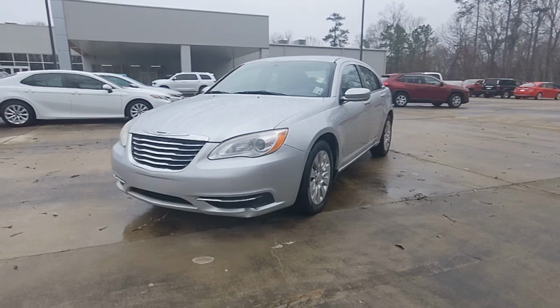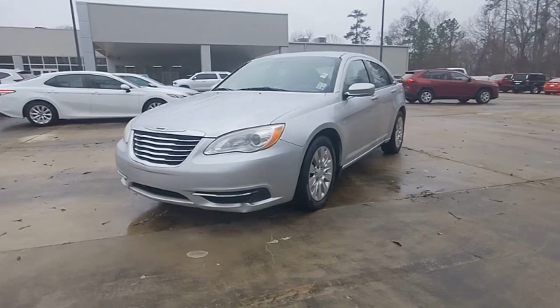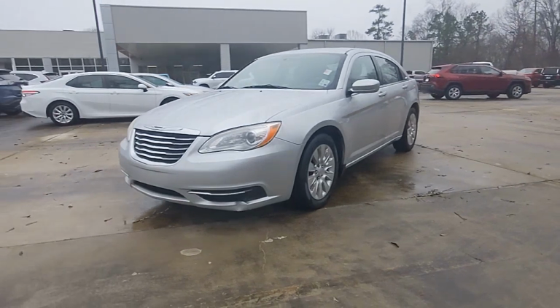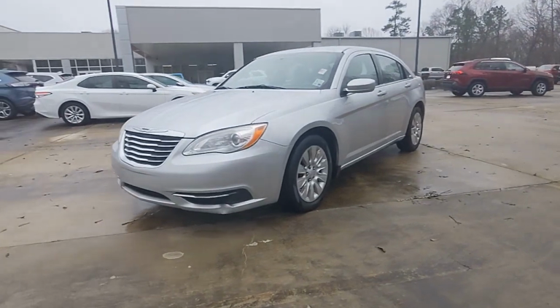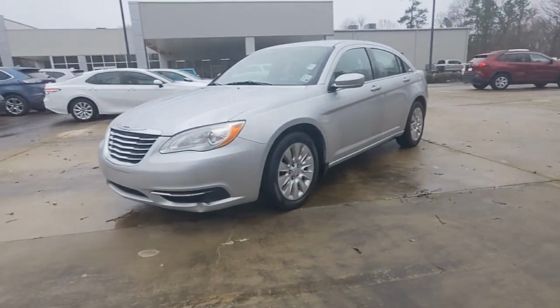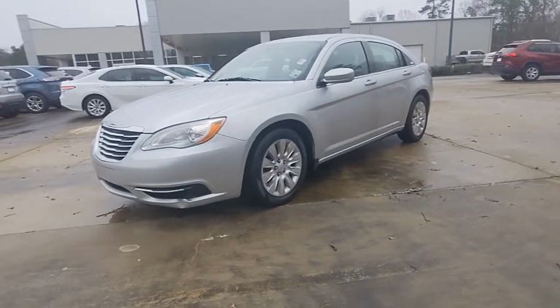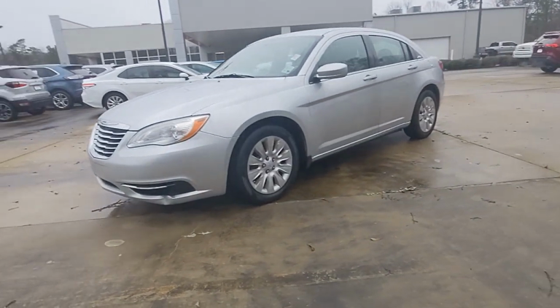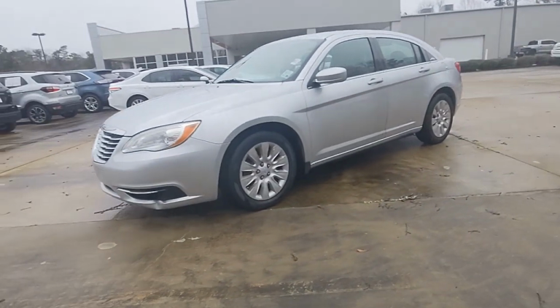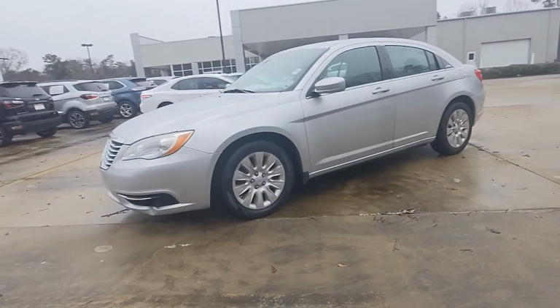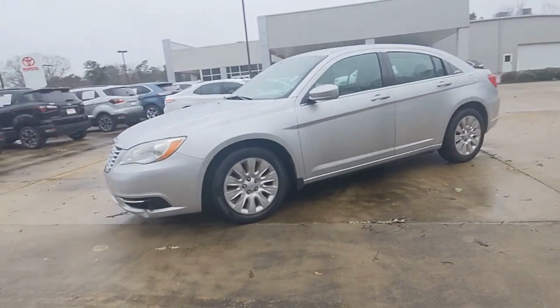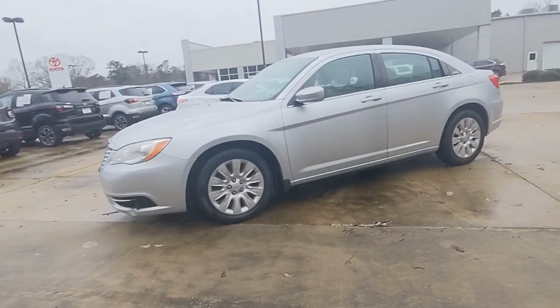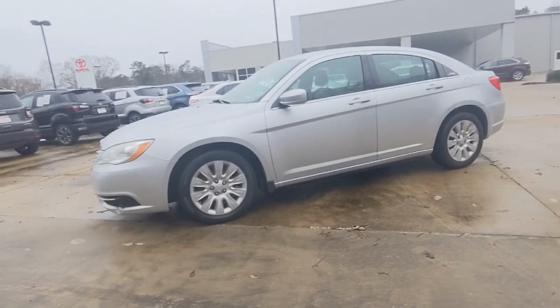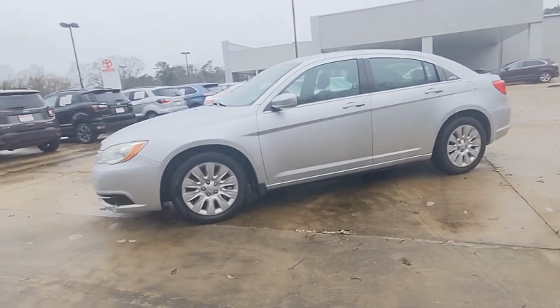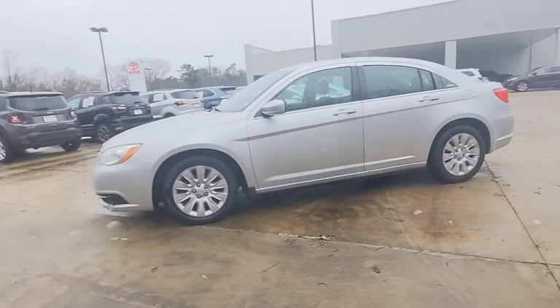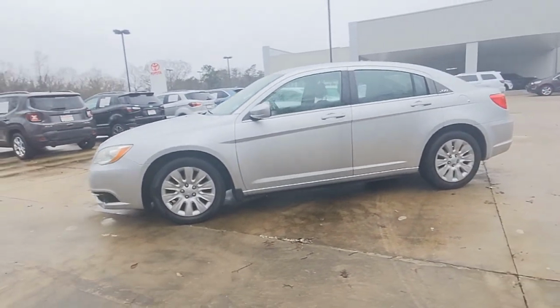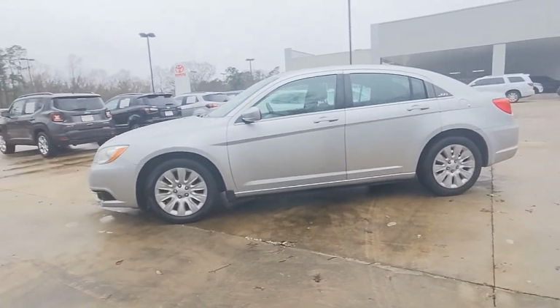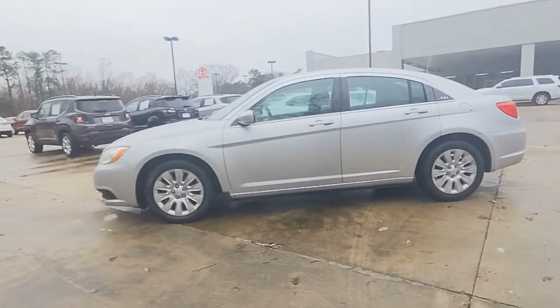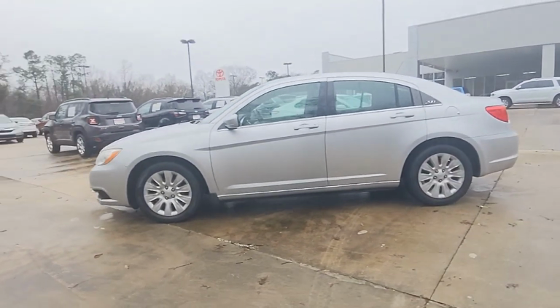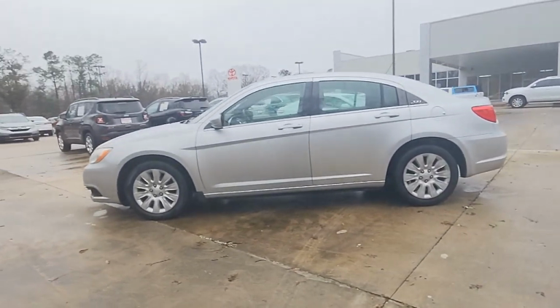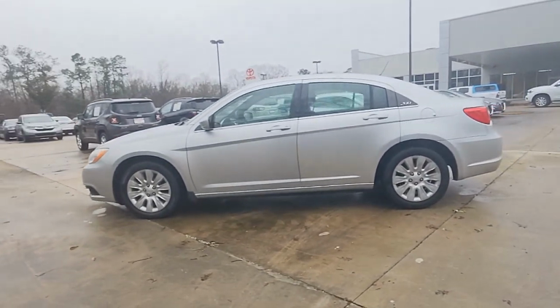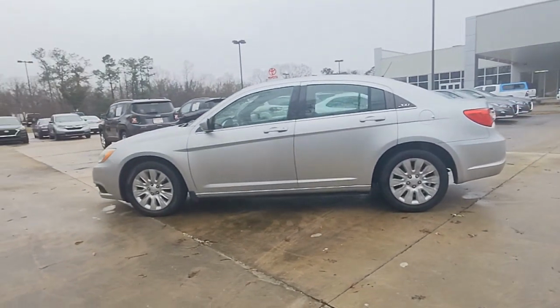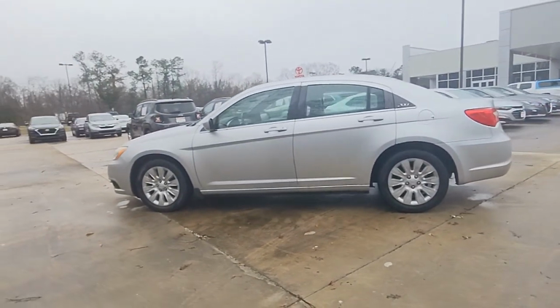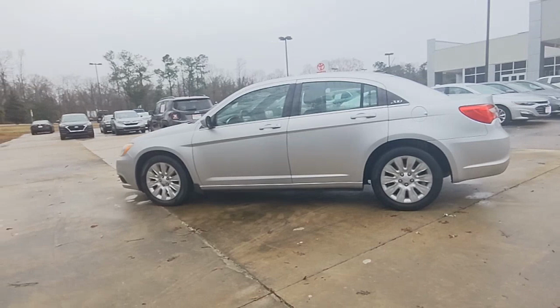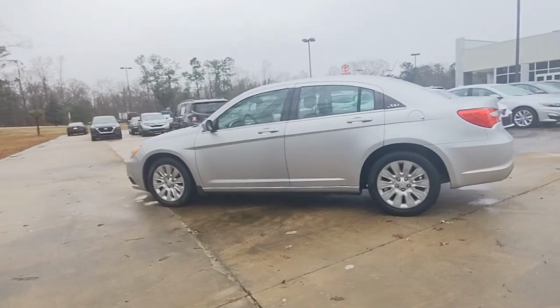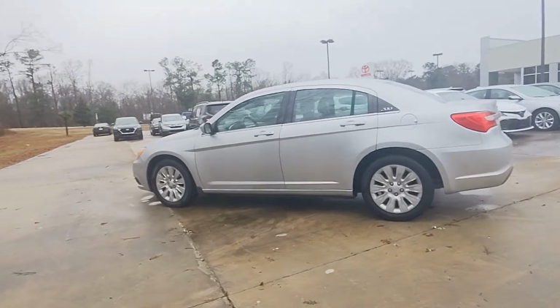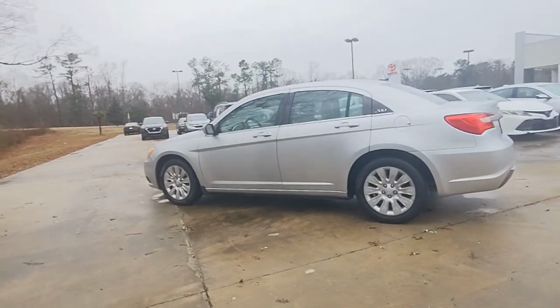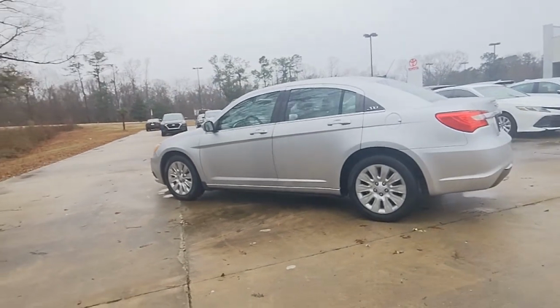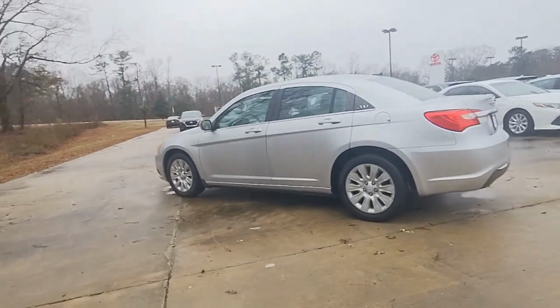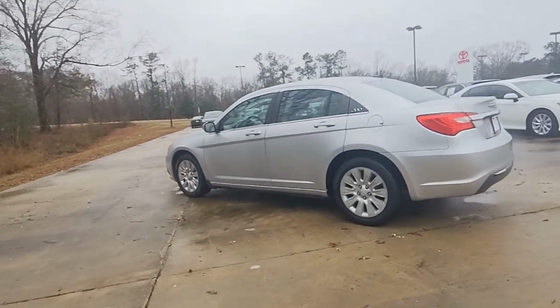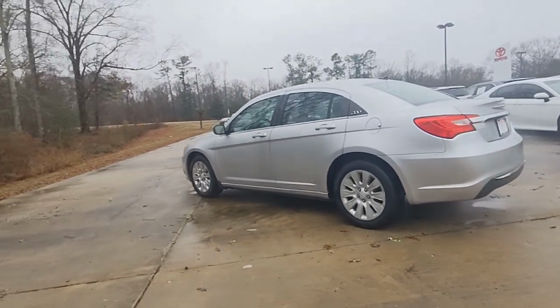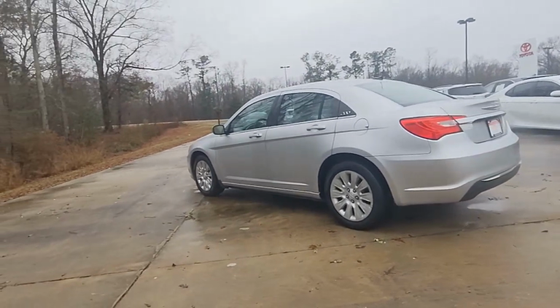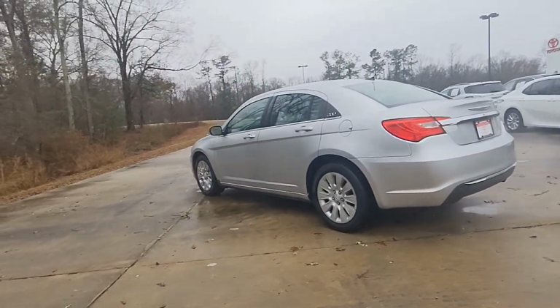Look no further than the 2012 Chrysler 200. With less than 120,000 miles on the odometer, this vehicle provides excellent value. Here's a good-looking 200 that's ready to be your new daily driver.